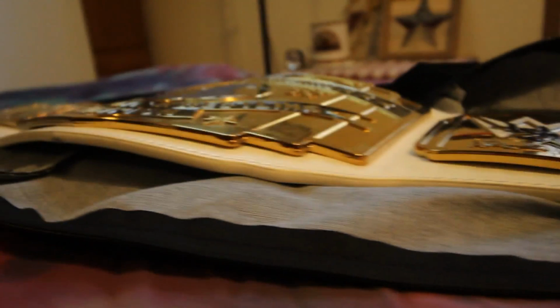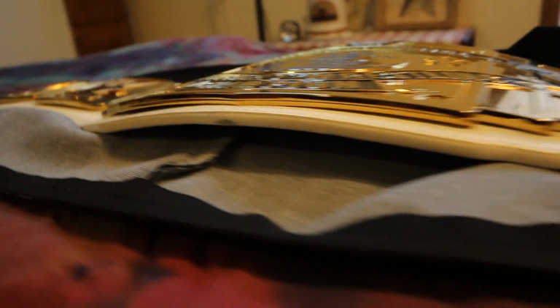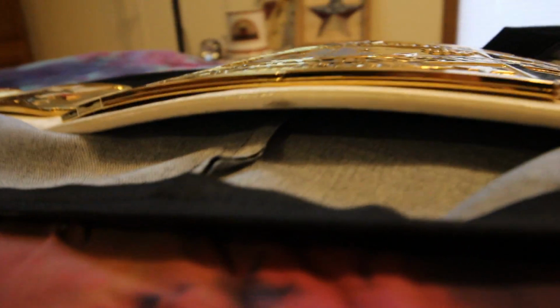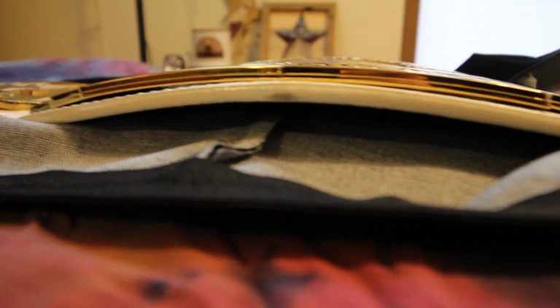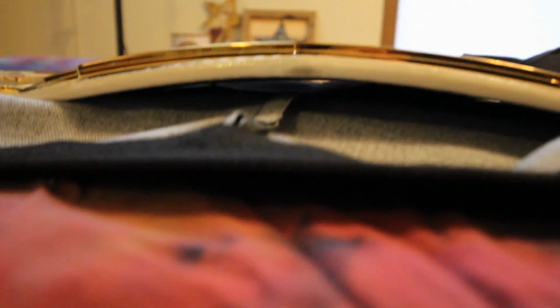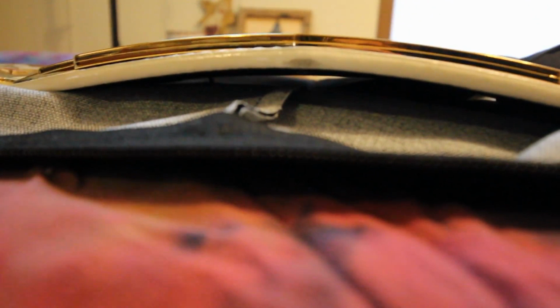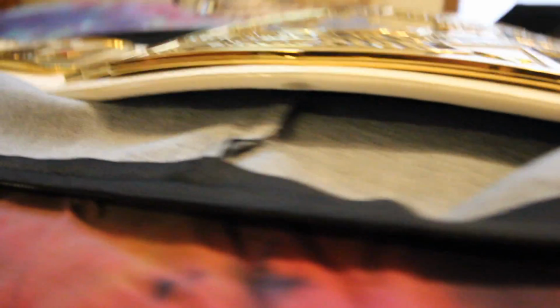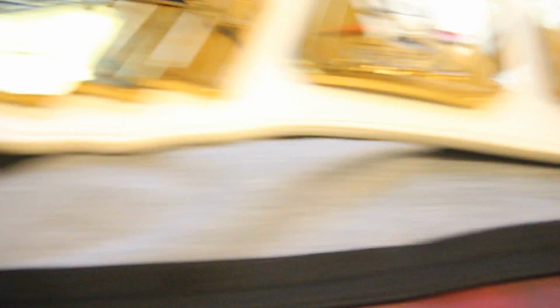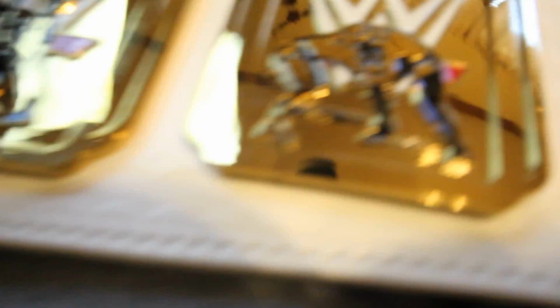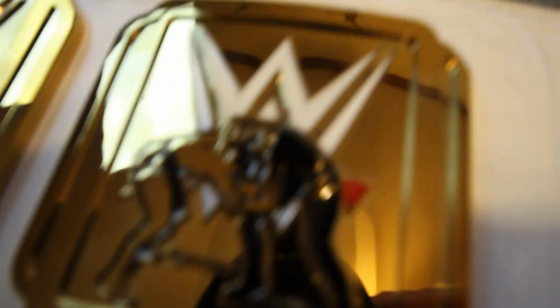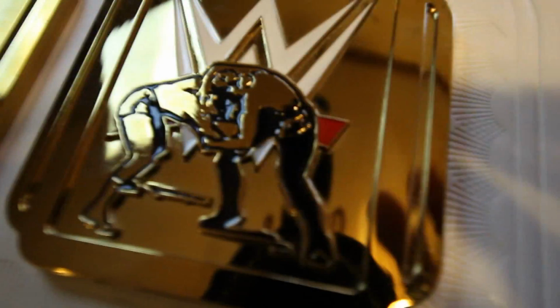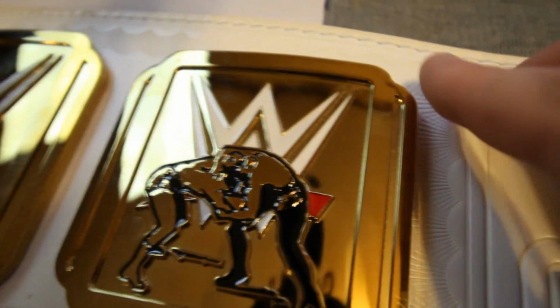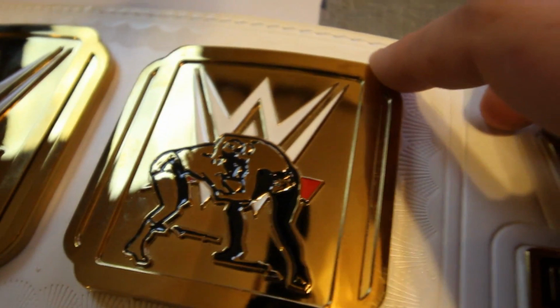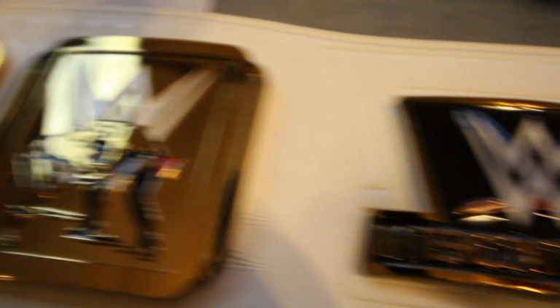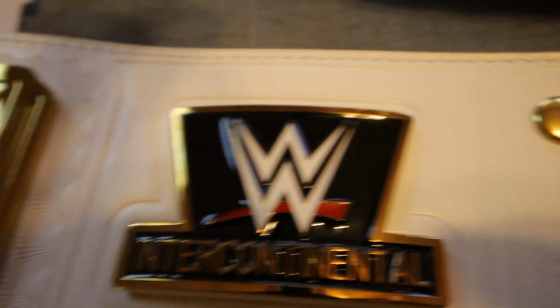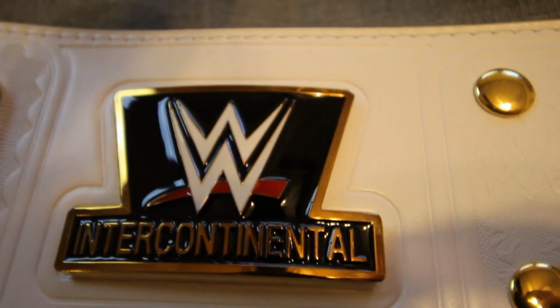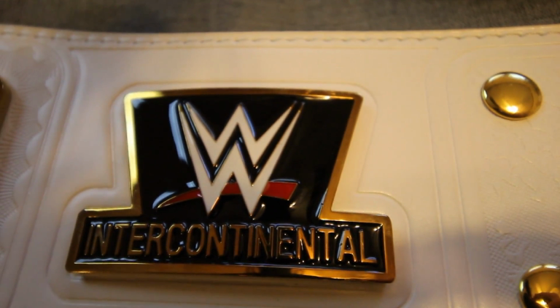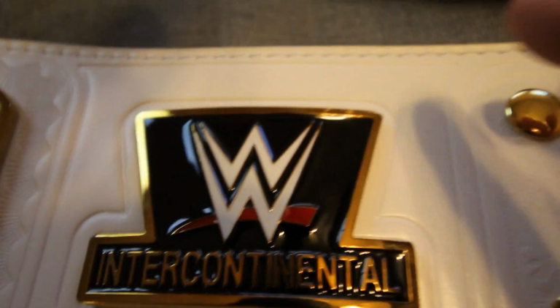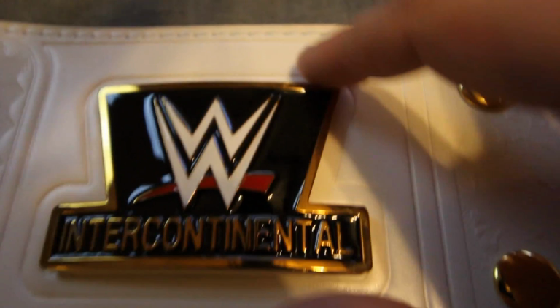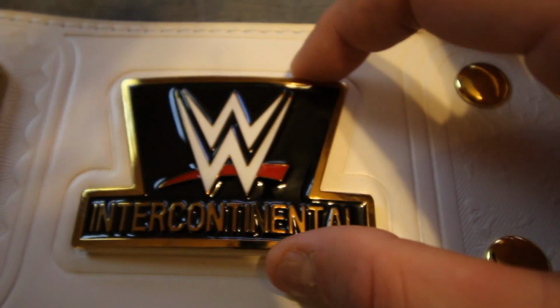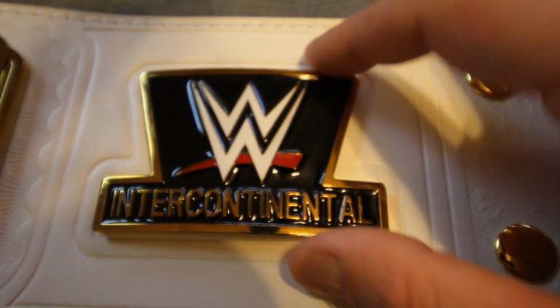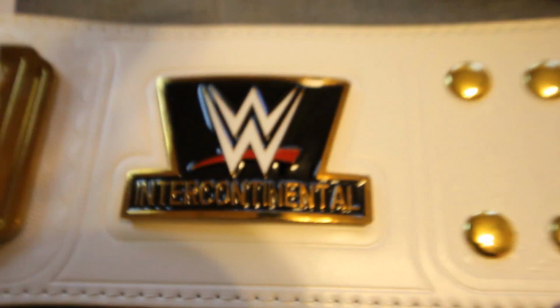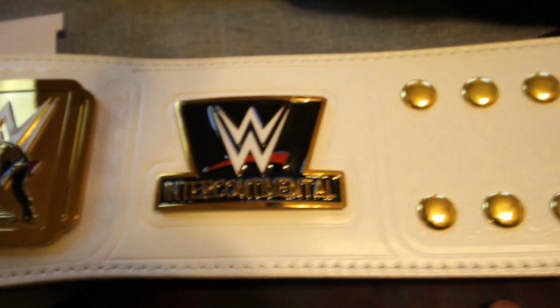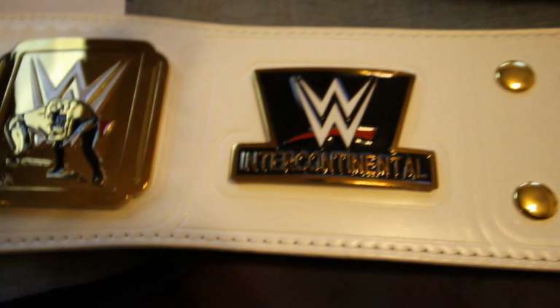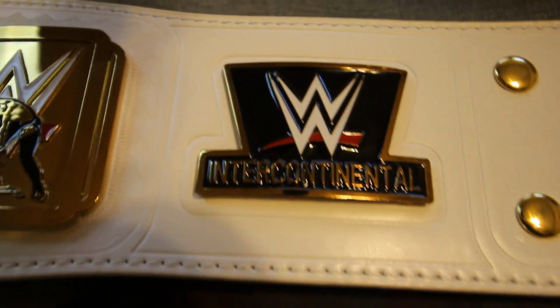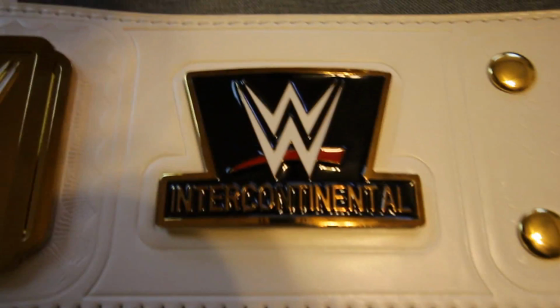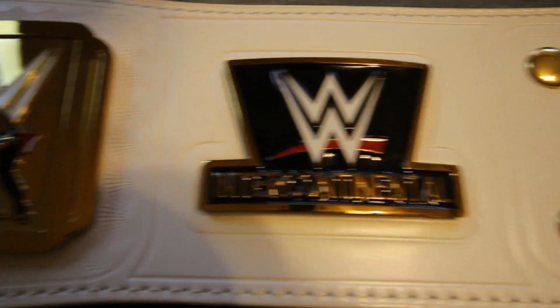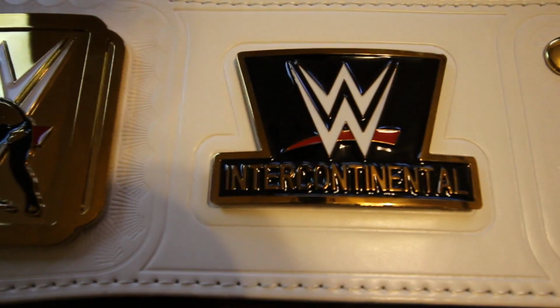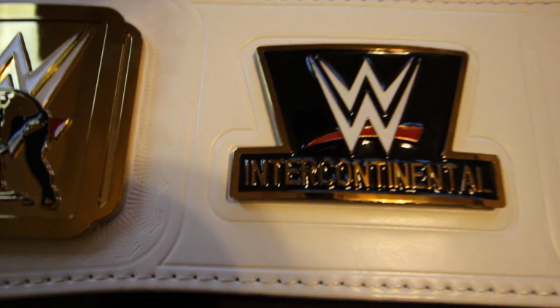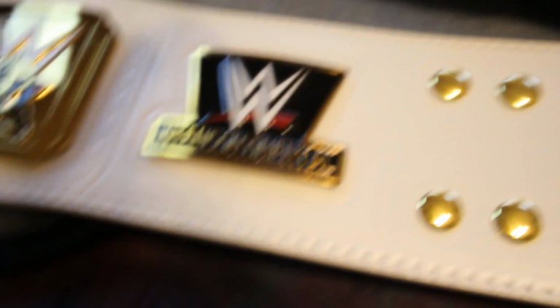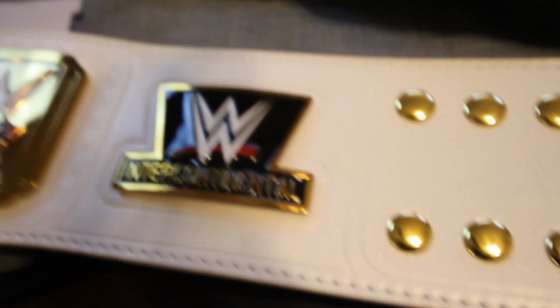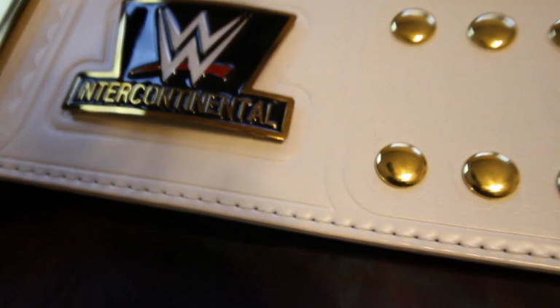The belt's got a little arch to it. There's this plate, and then of course you've got the intercontinental little detail there. I'm not sure what it is exactly but it looks cool and adds a lot — it's a pretty cool feature to the belt.